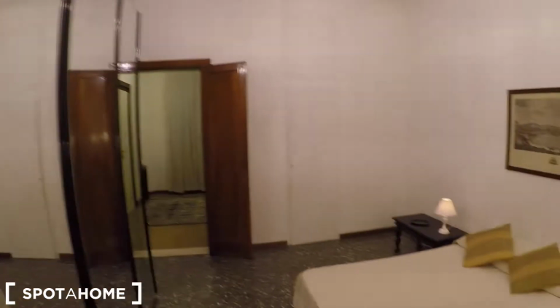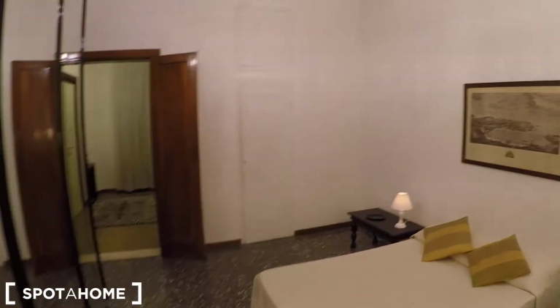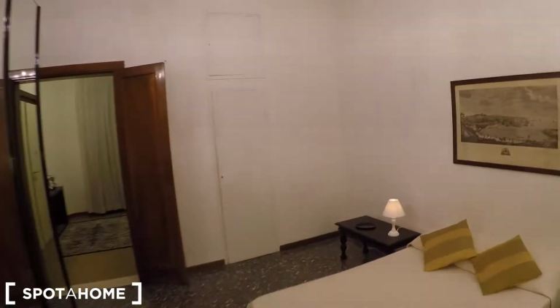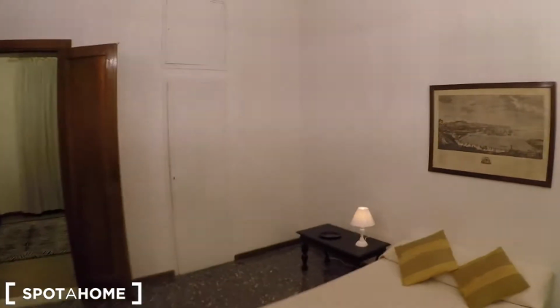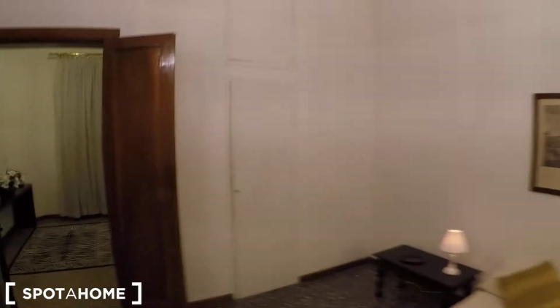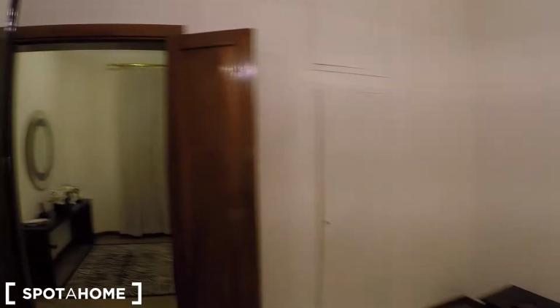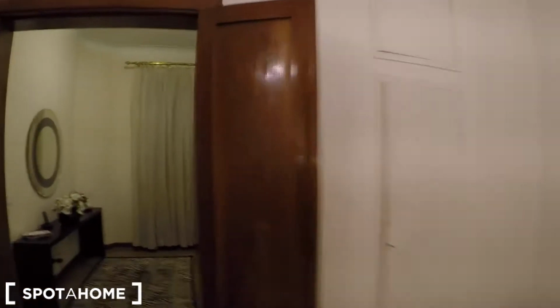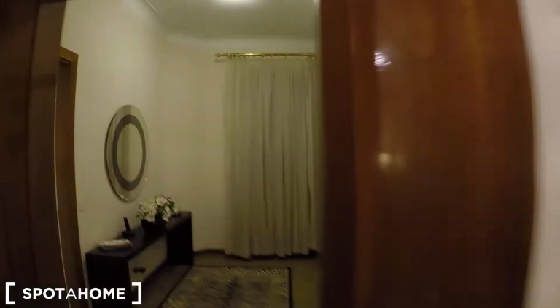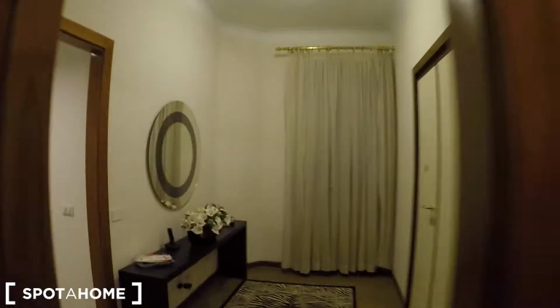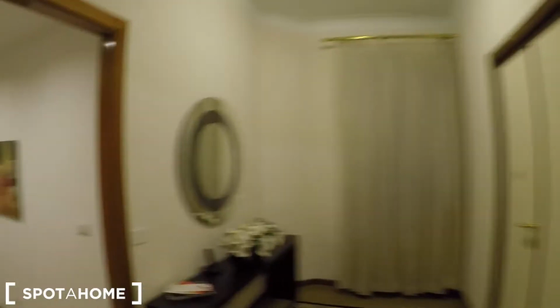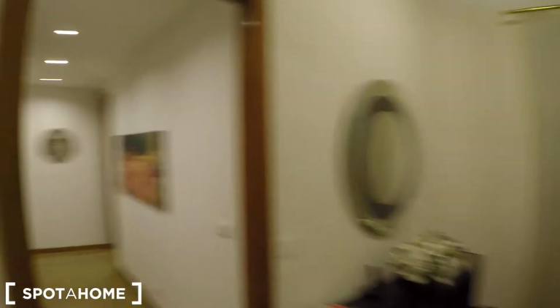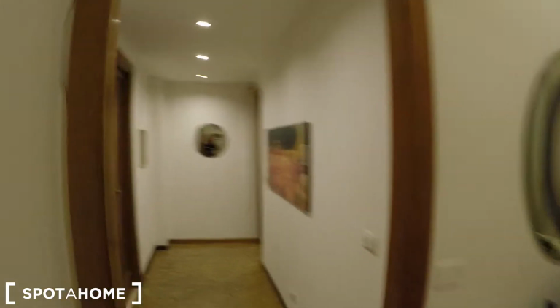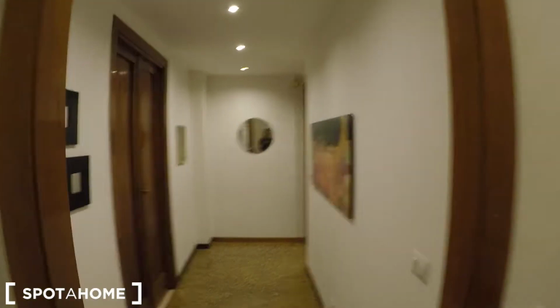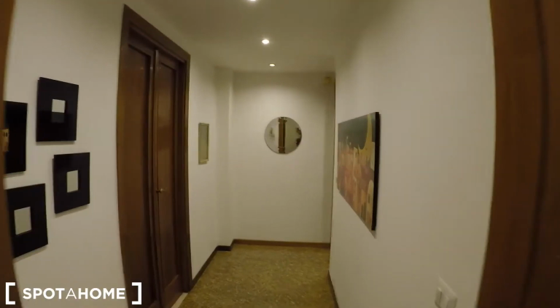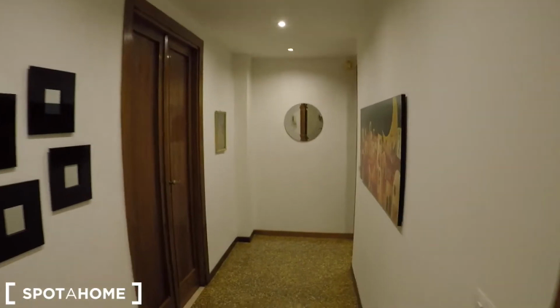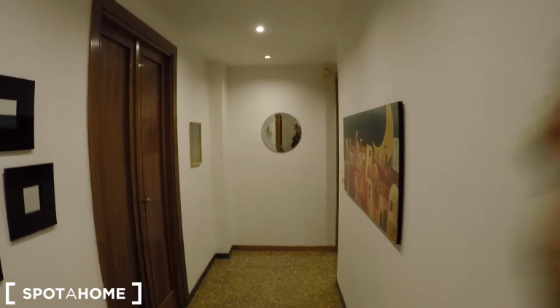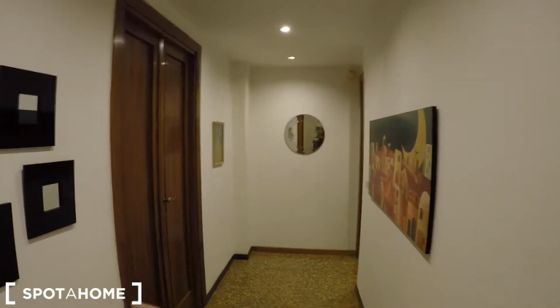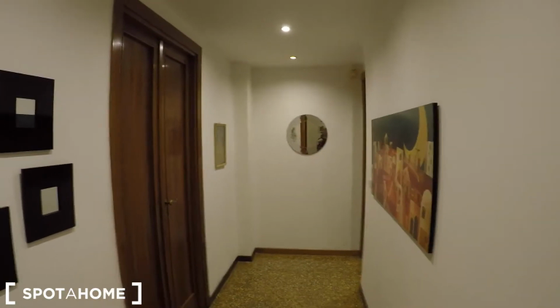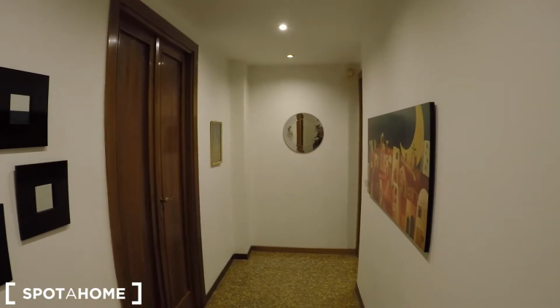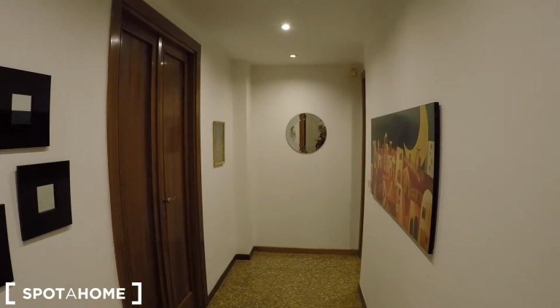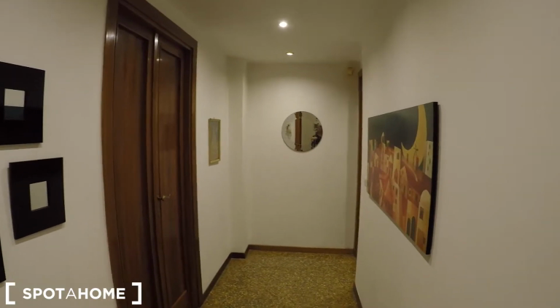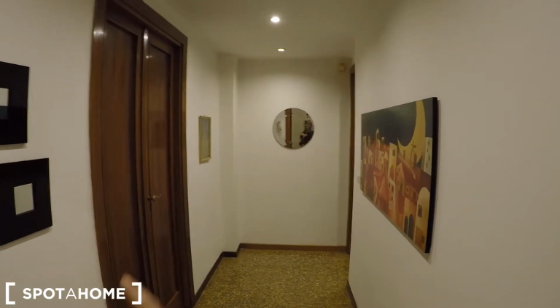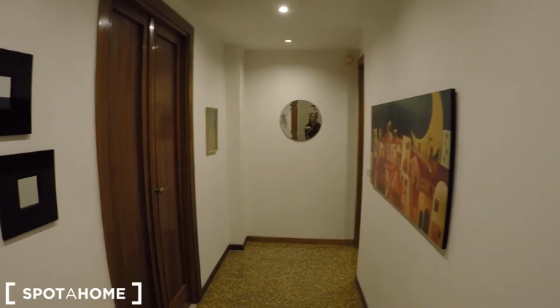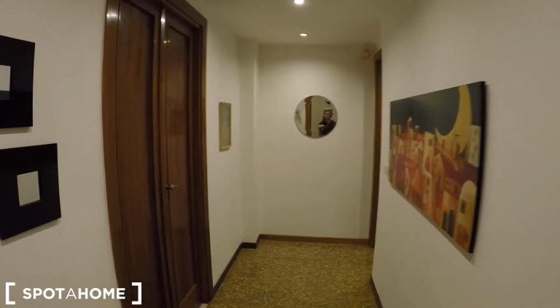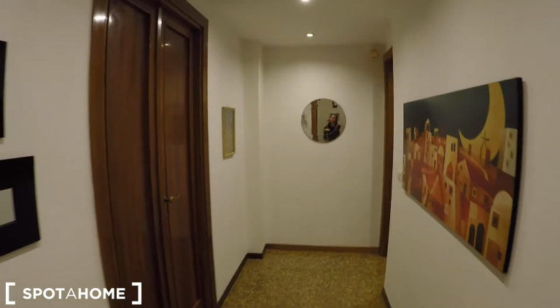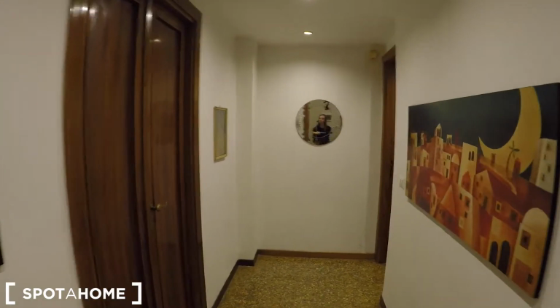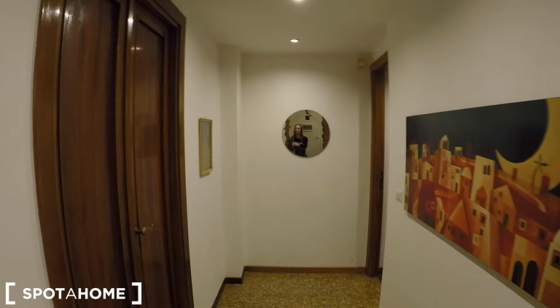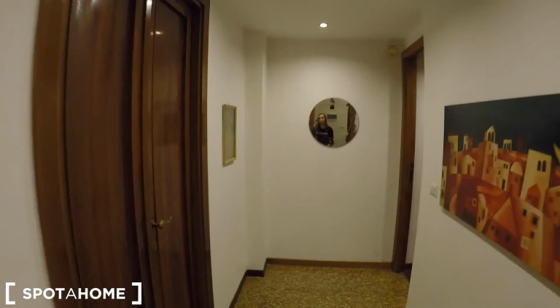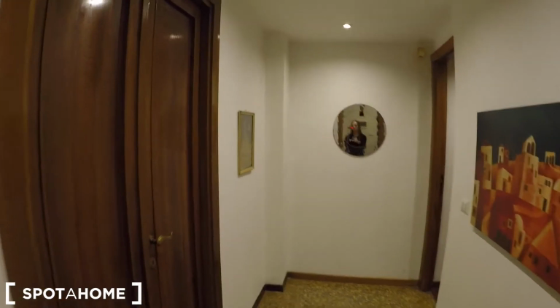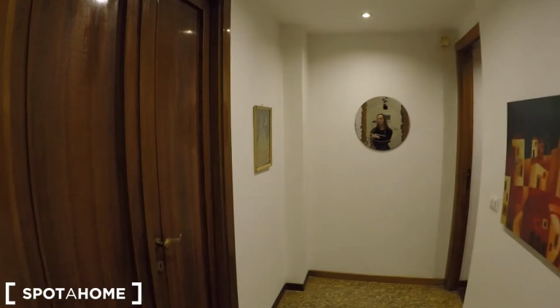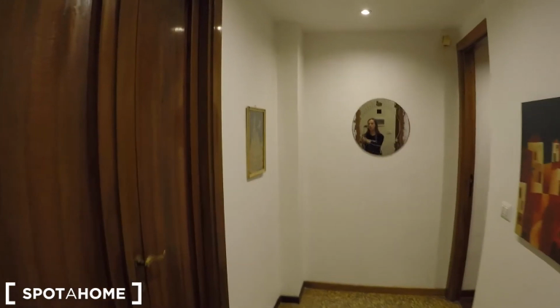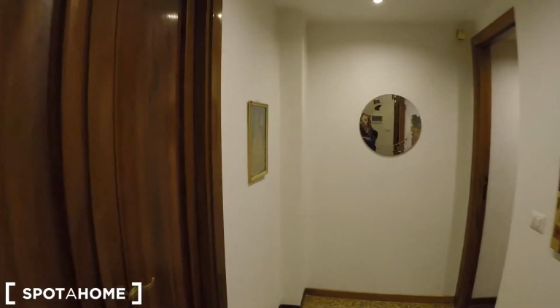Now let's check the rest of the house. You can find this corridor. Here there is a bedroom and a dining room, and it's not rentable.